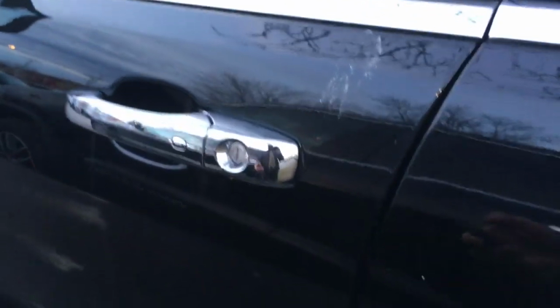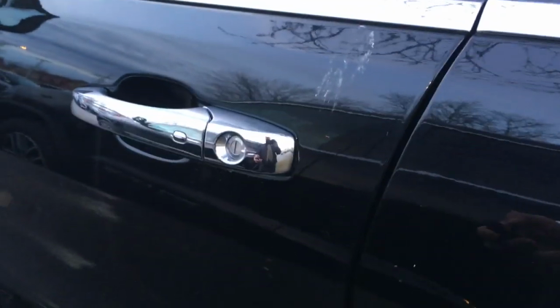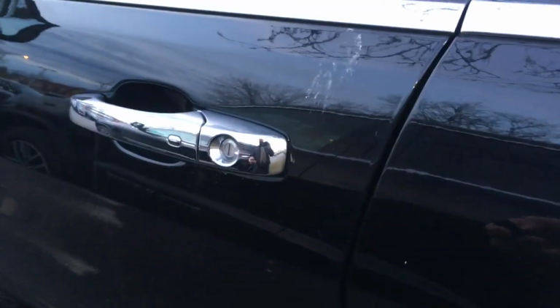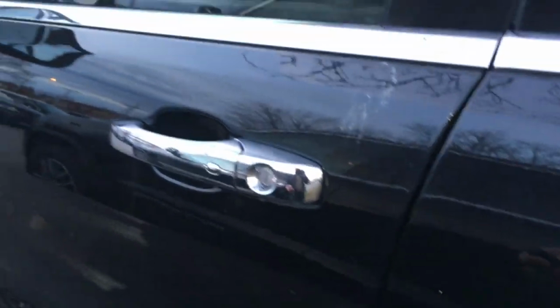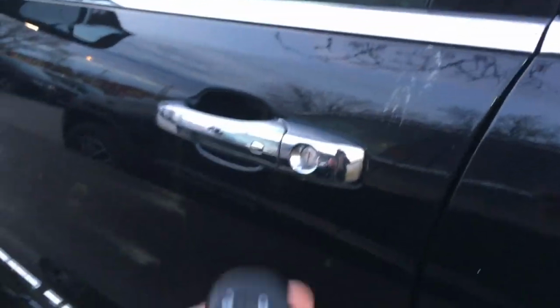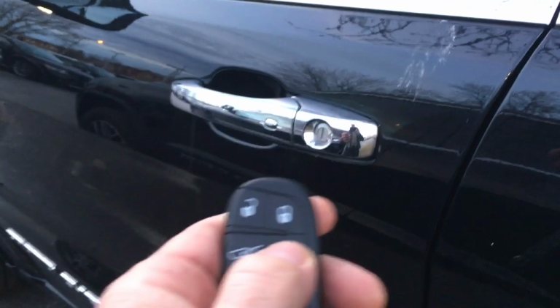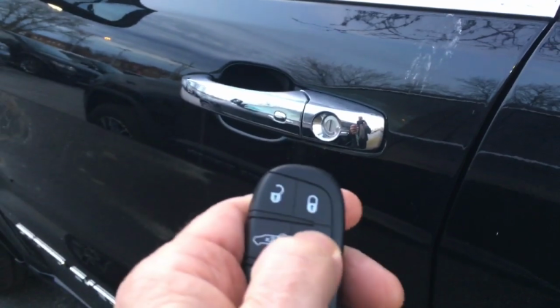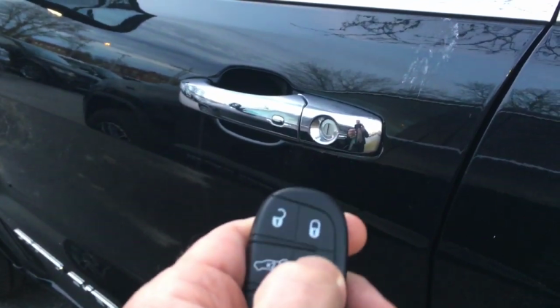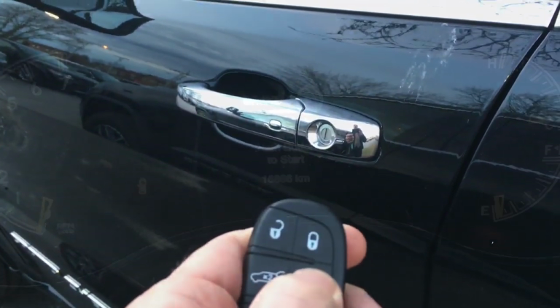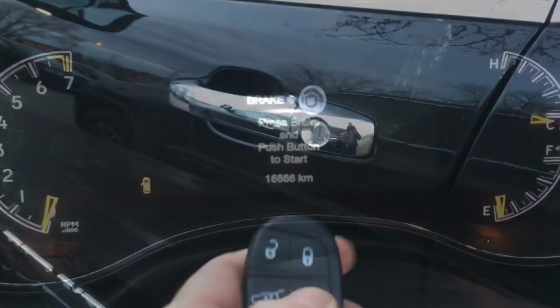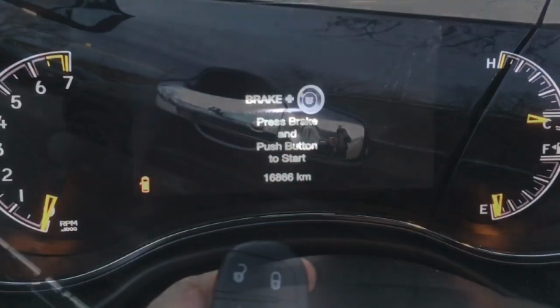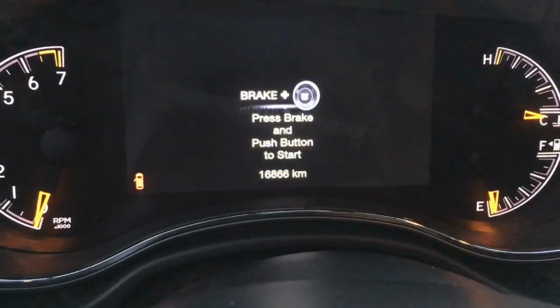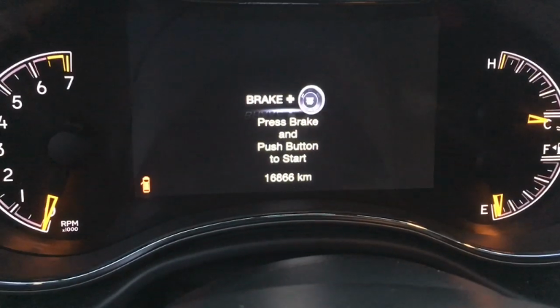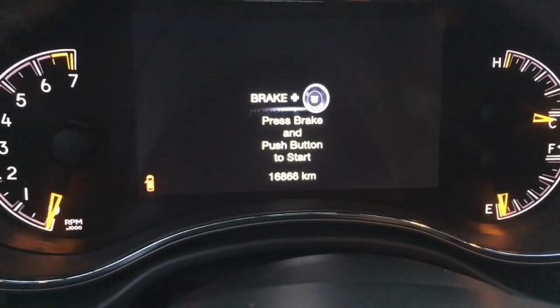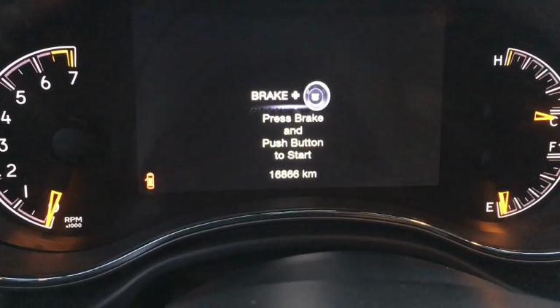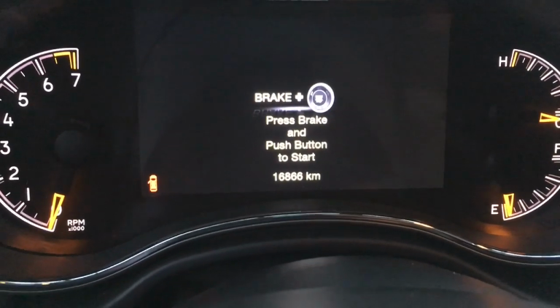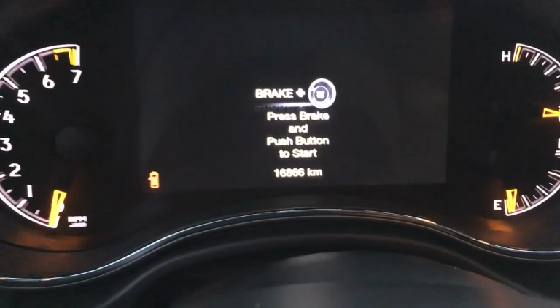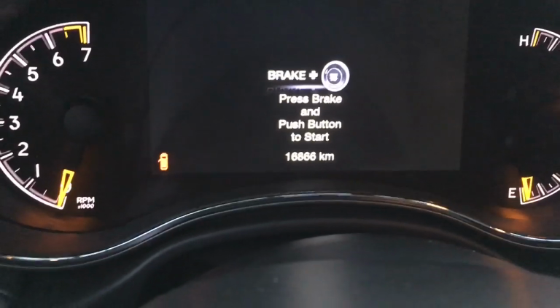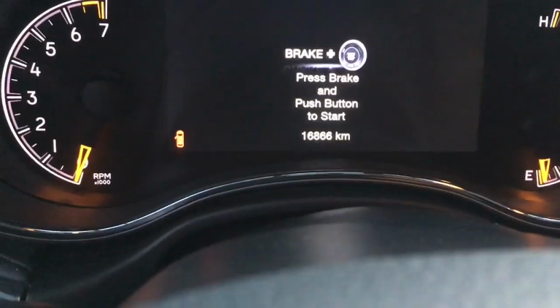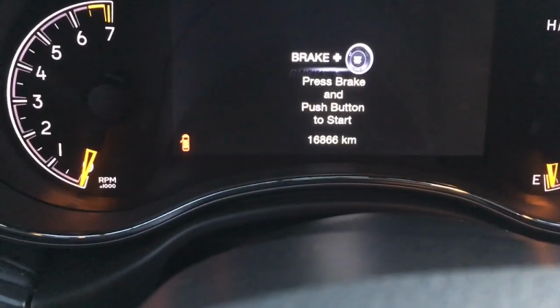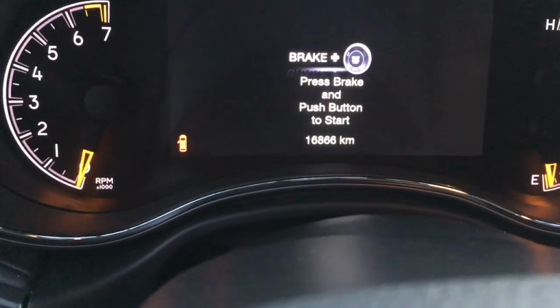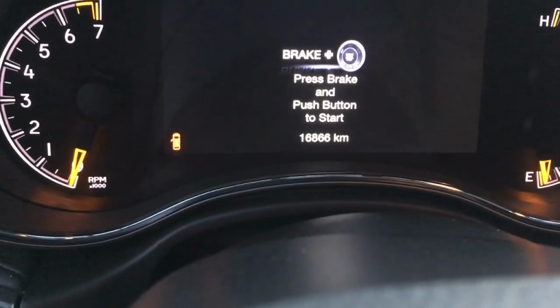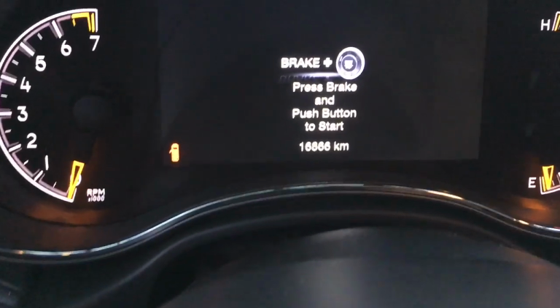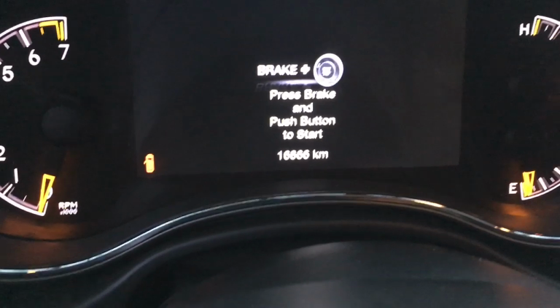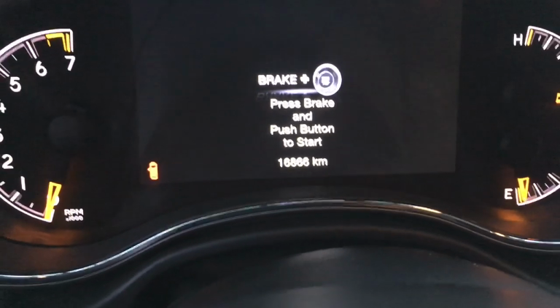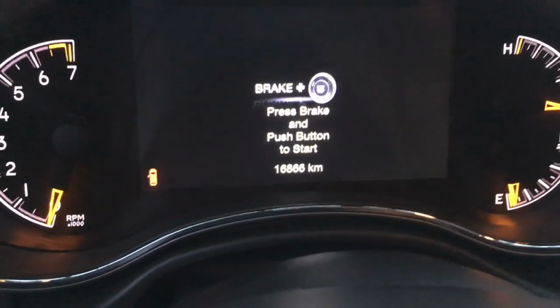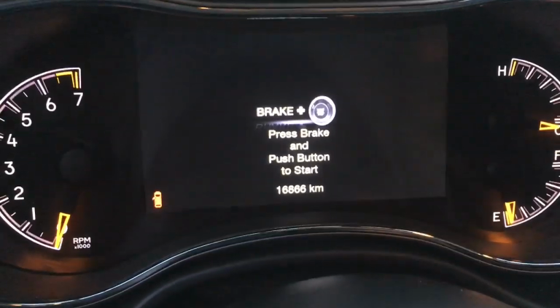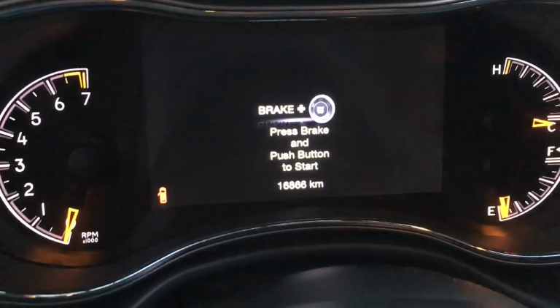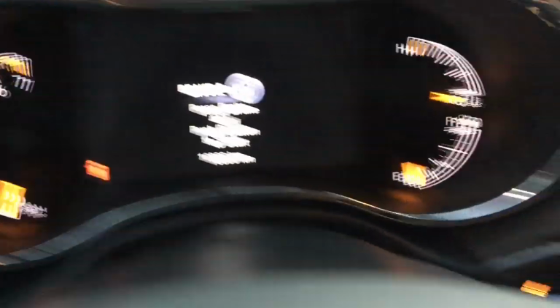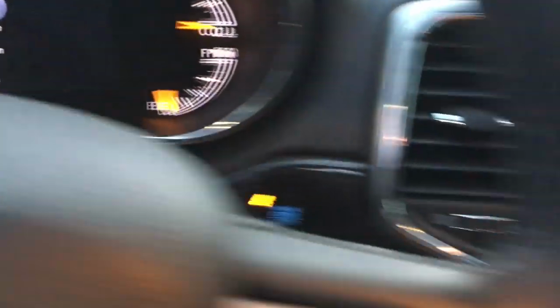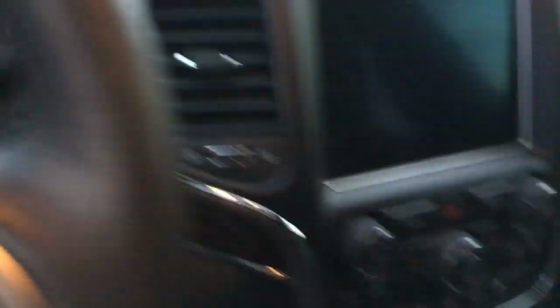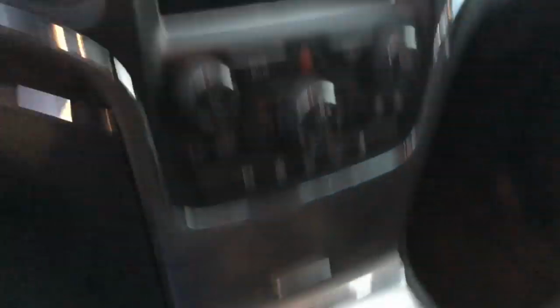I'm going to shut off the engine right now. There's the kilometers right there — 16,866 — so it has lots of warranty left.